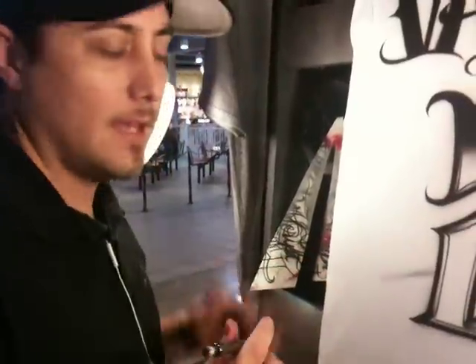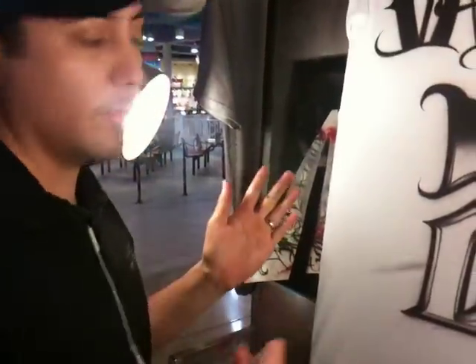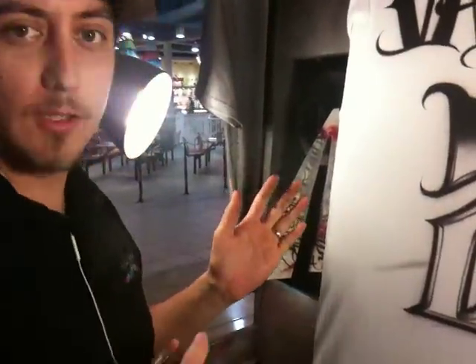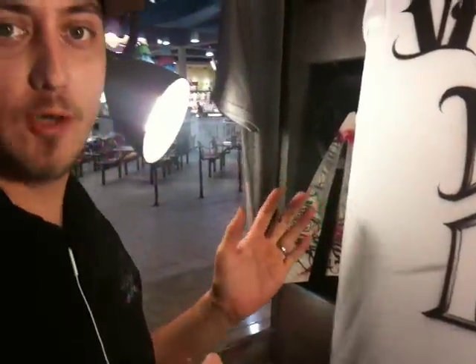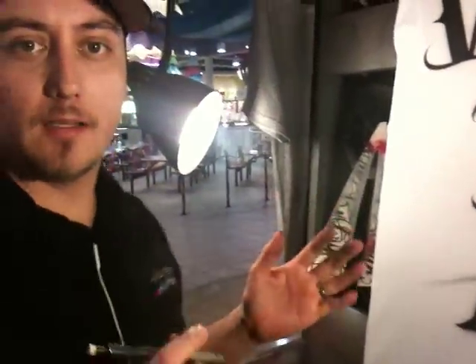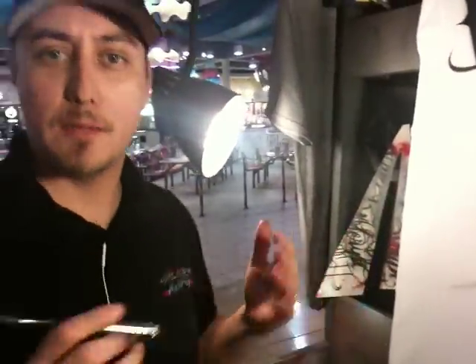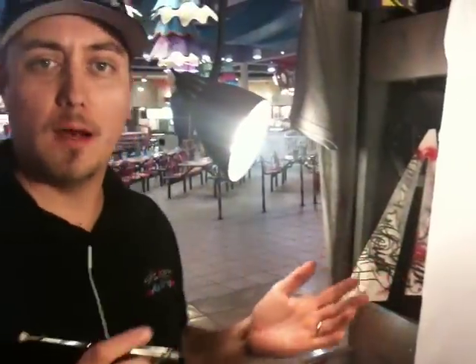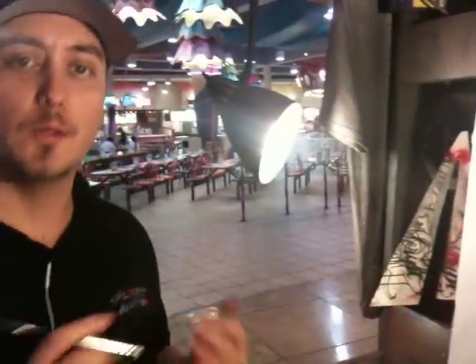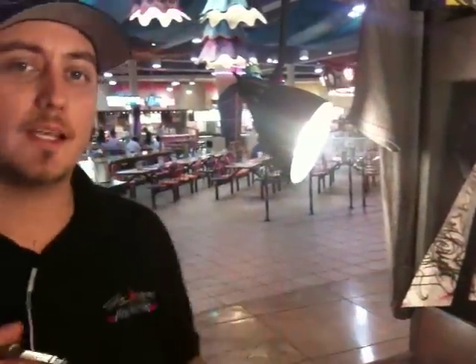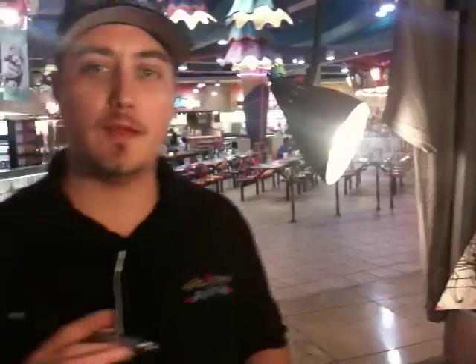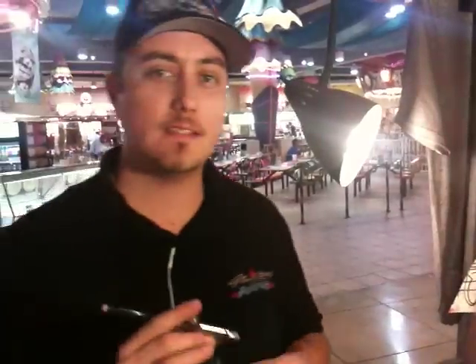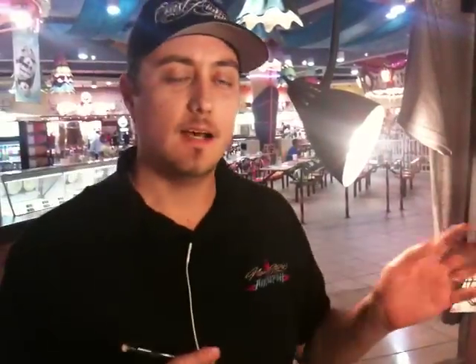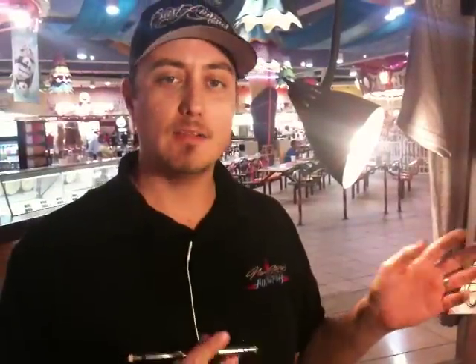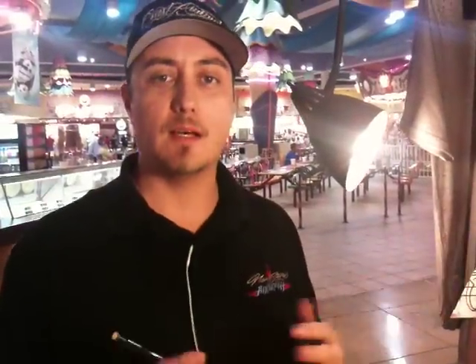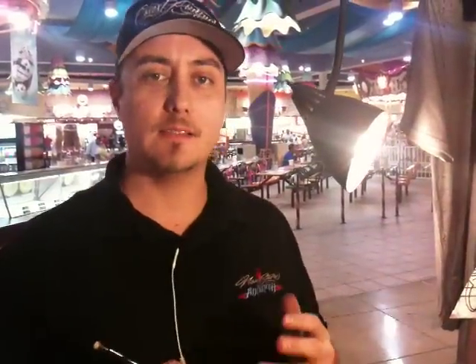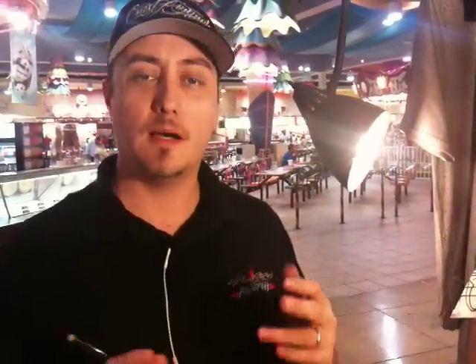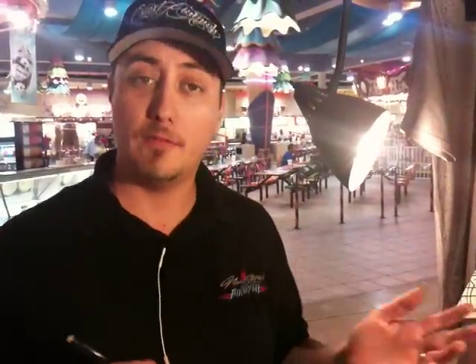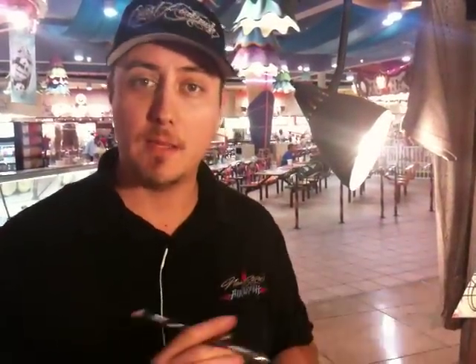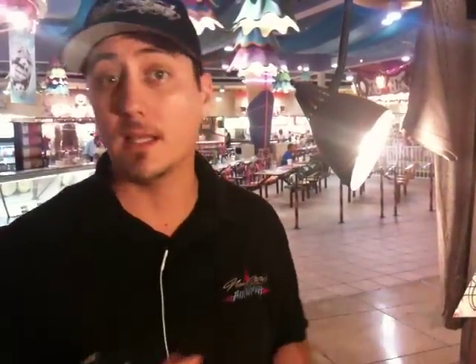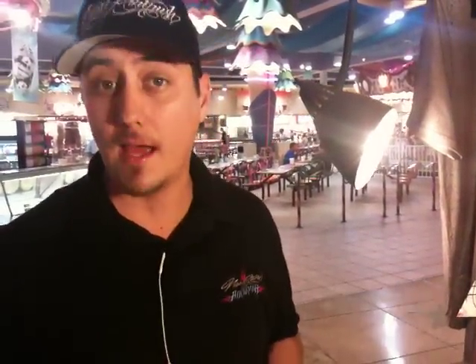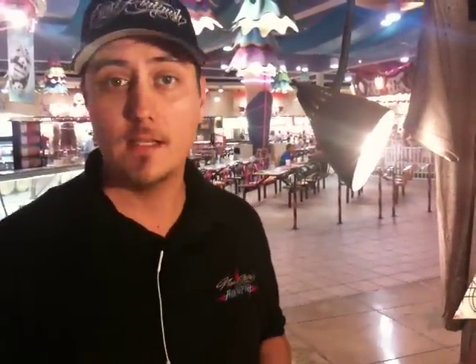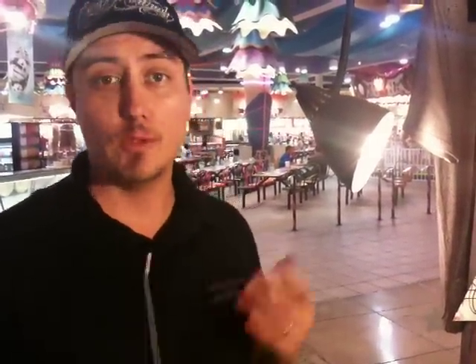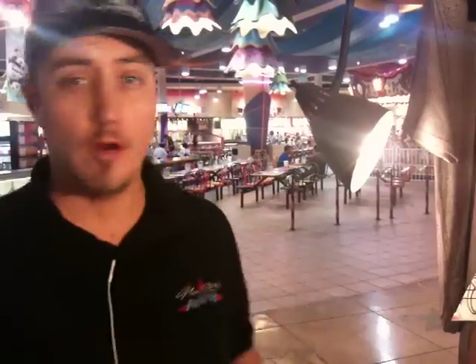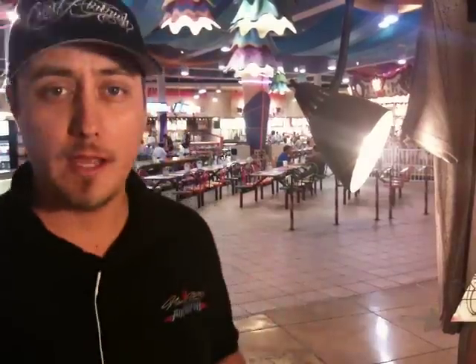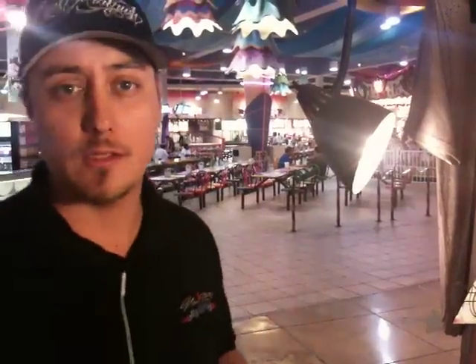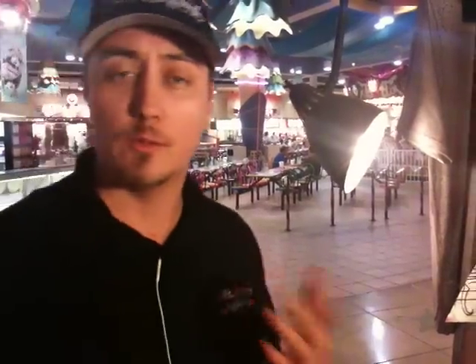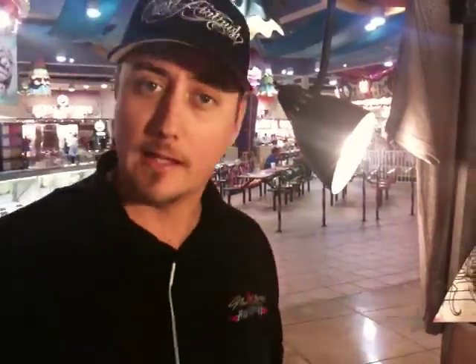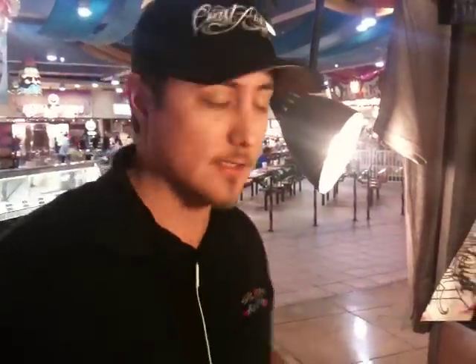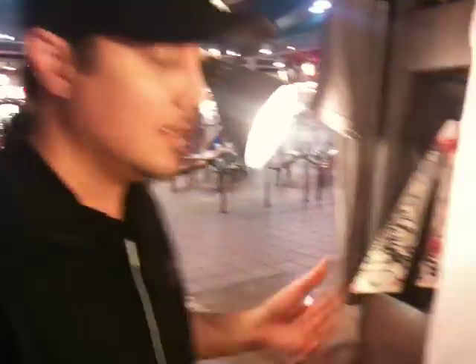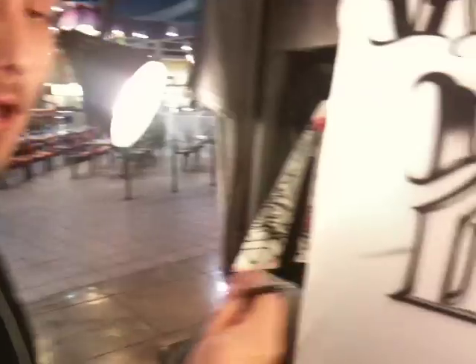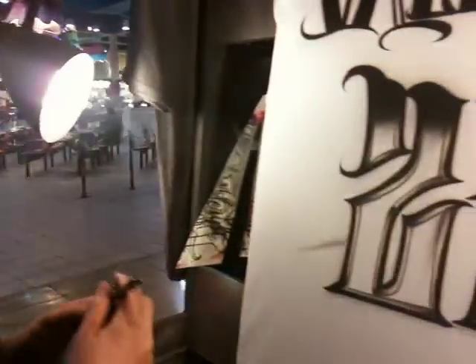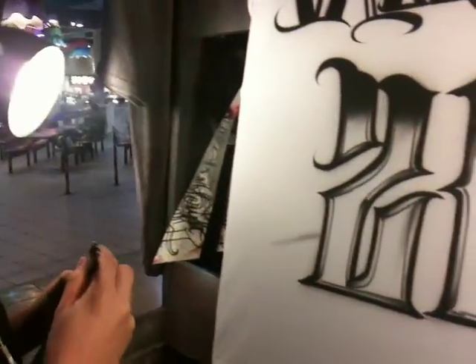We're going to go ahead and start with the Patron bottle — give the Patron bottle a cool little character face. Give it some highlight effects to make it look like glass. Again, we're doing this all freehand. We're starting out with a real light sketch. Let's see how this starts to develop.